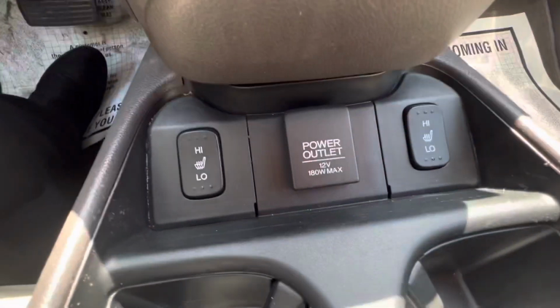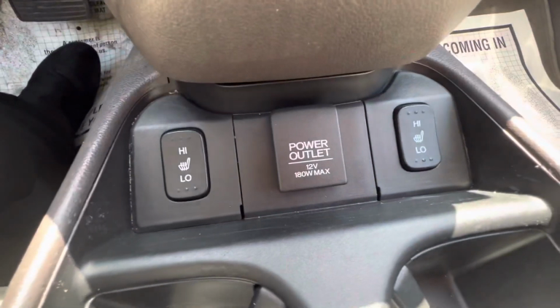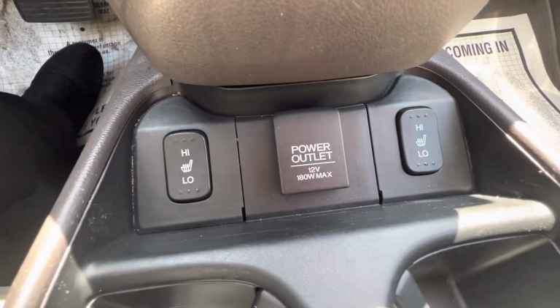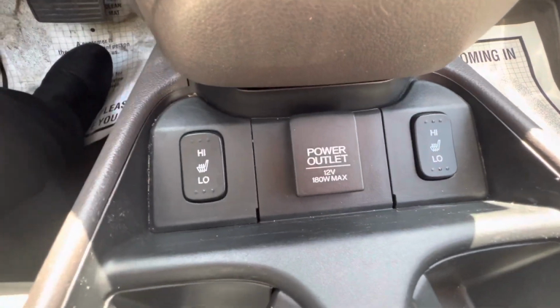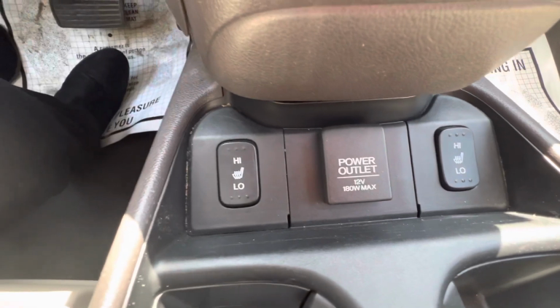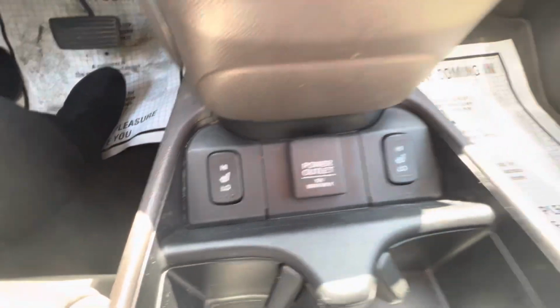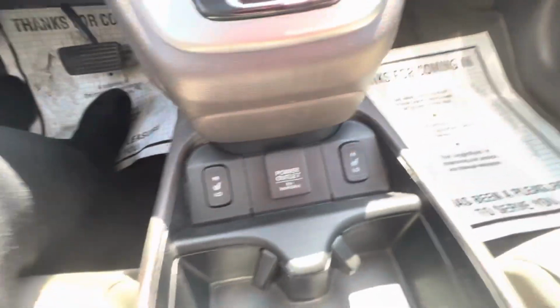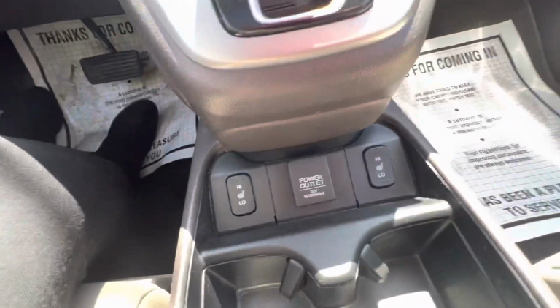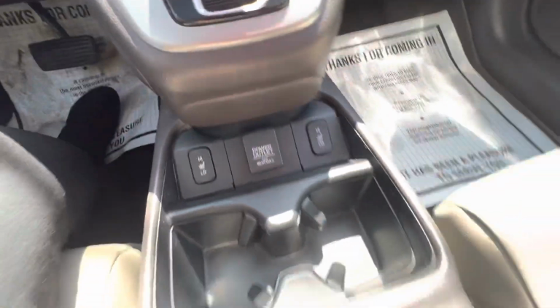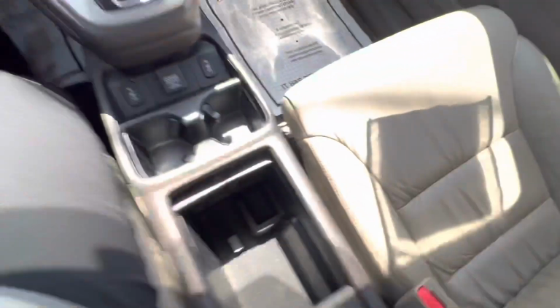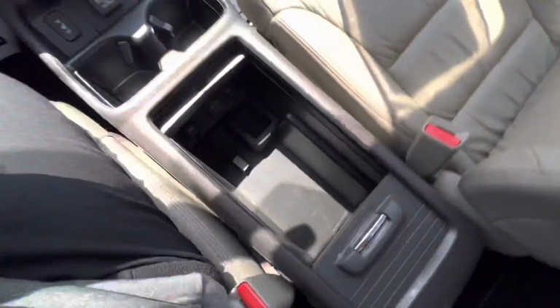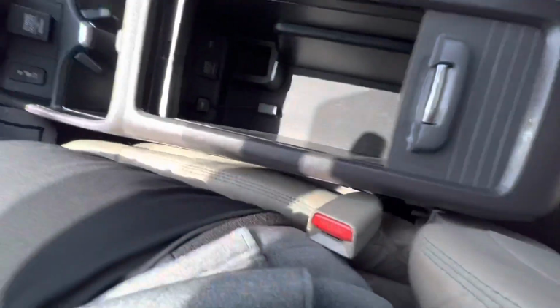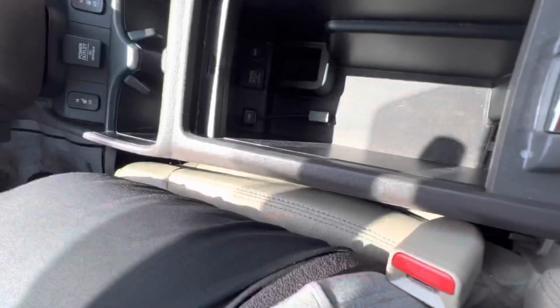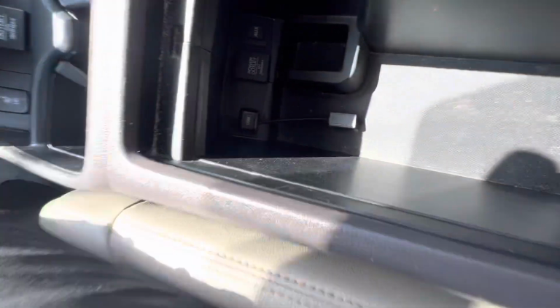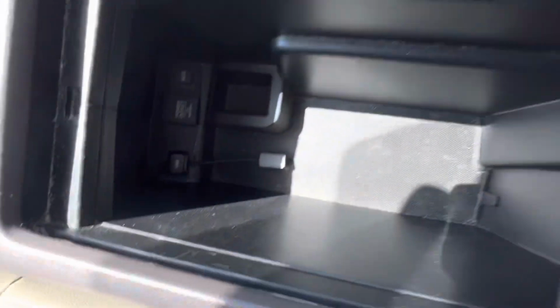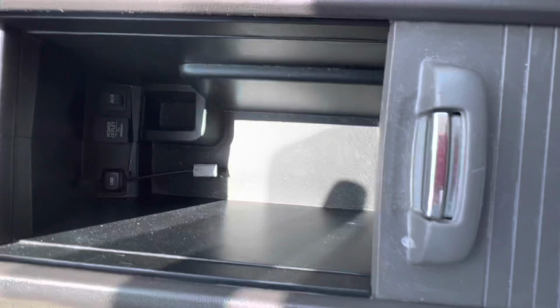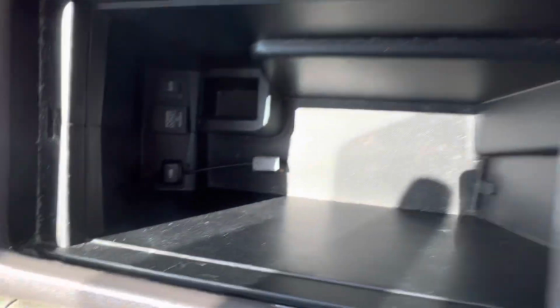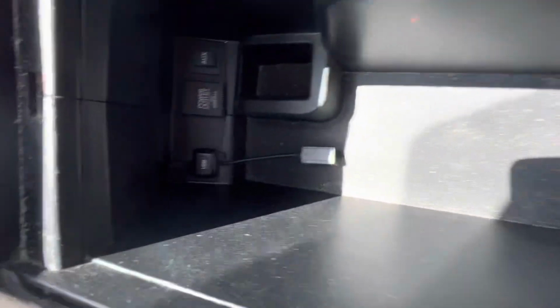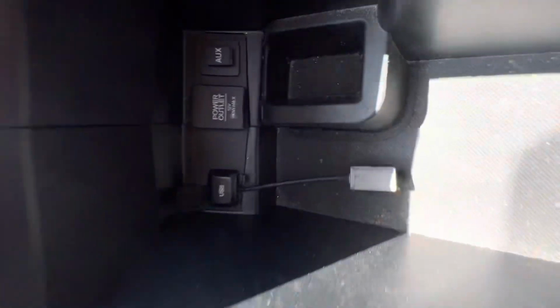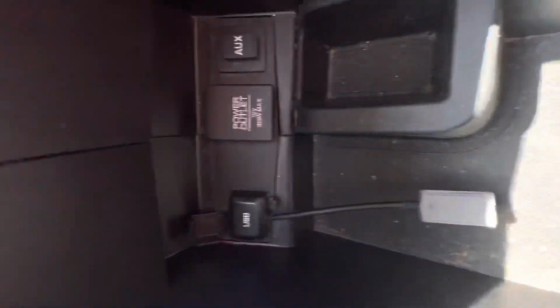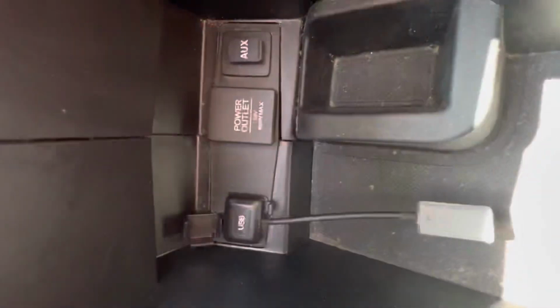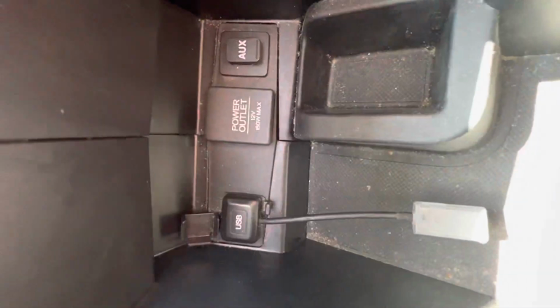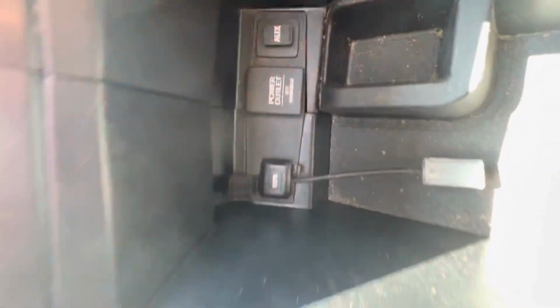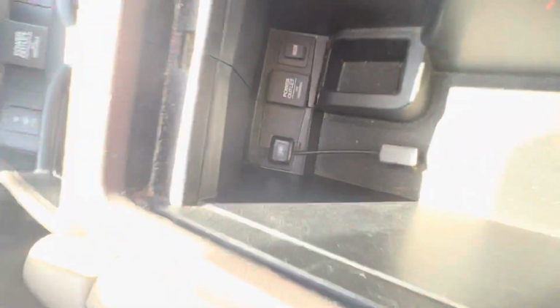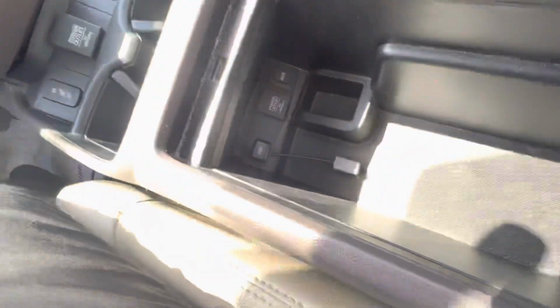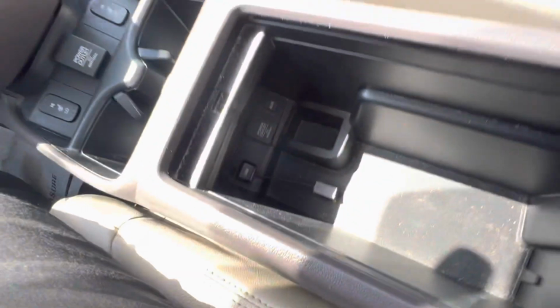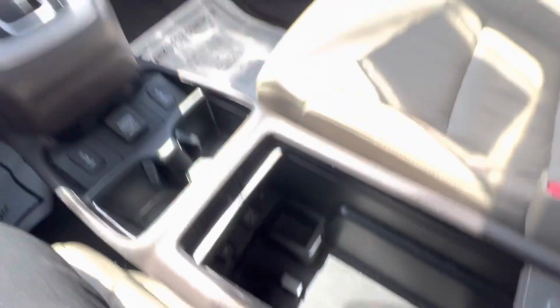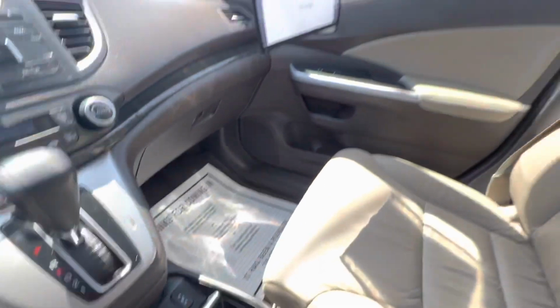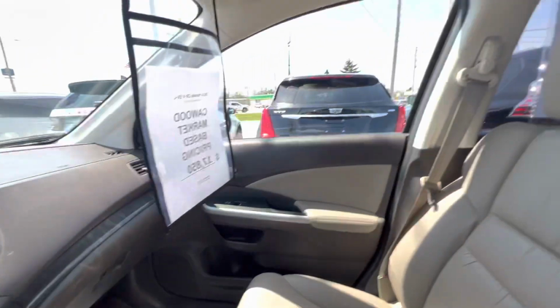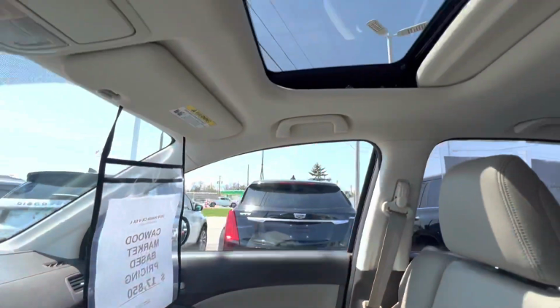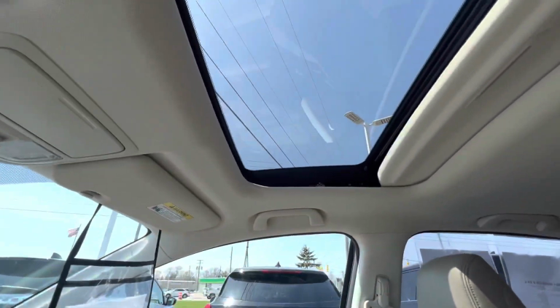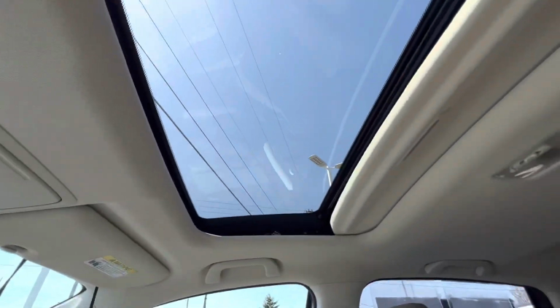It does have dual temperature controls for passenger and driver, and heated seats for both passenger and driver. Nice big center console. It does have a sunroof.